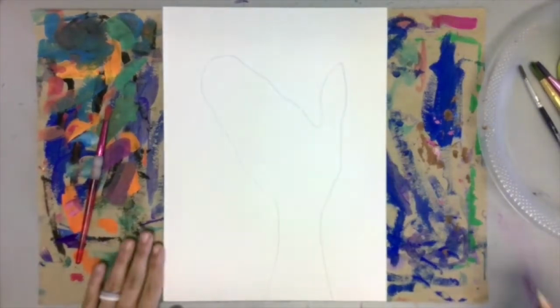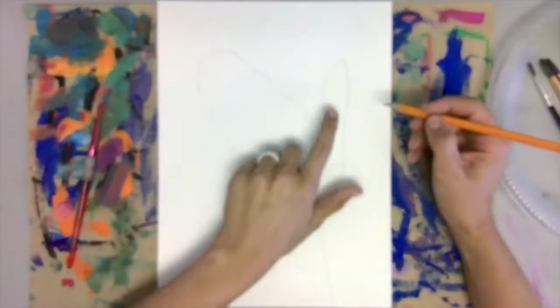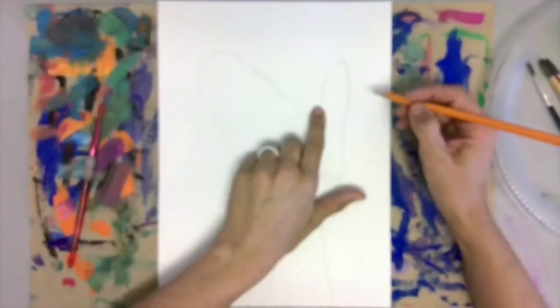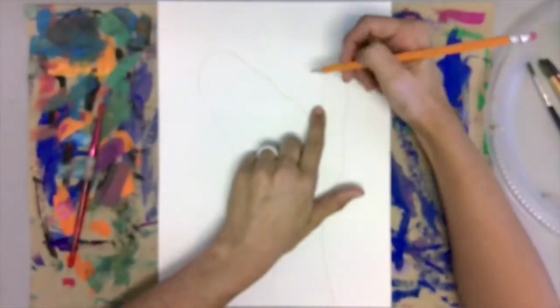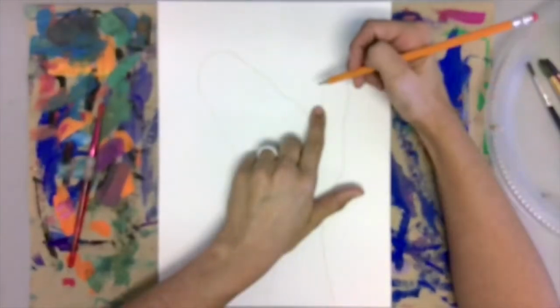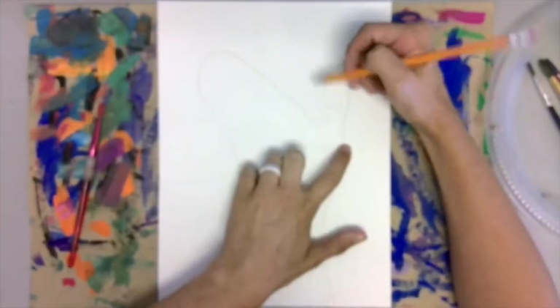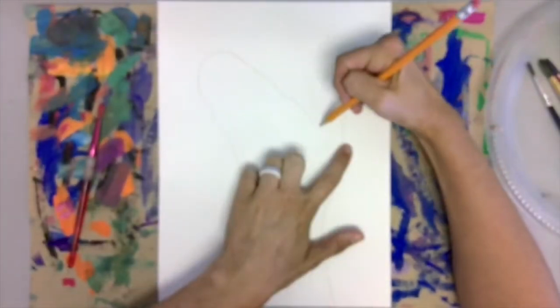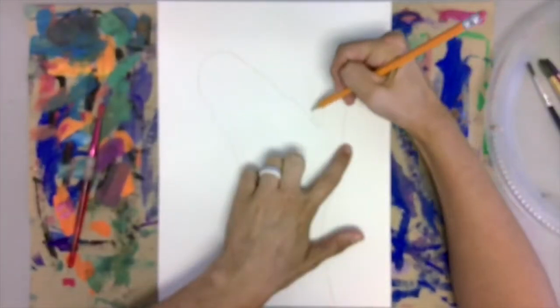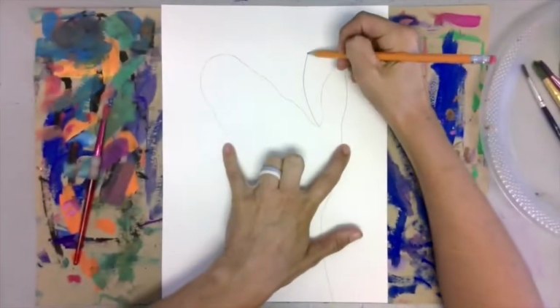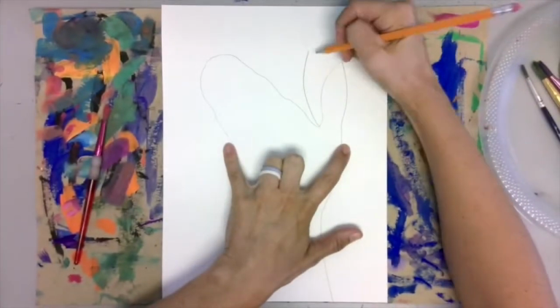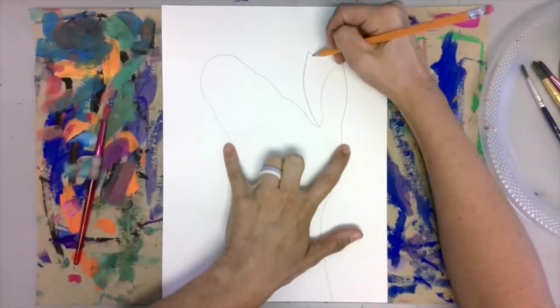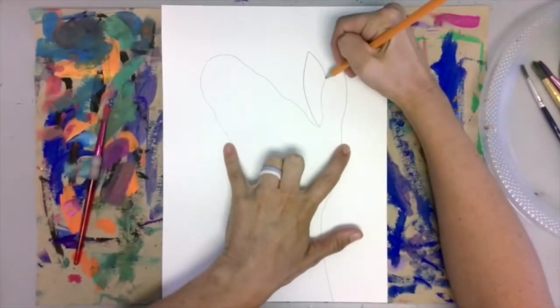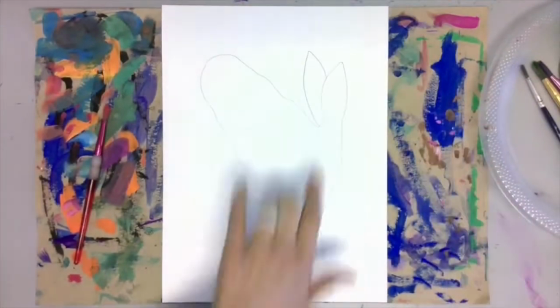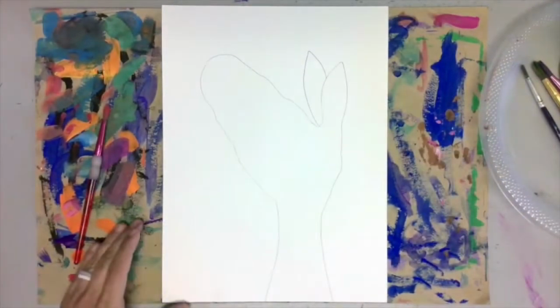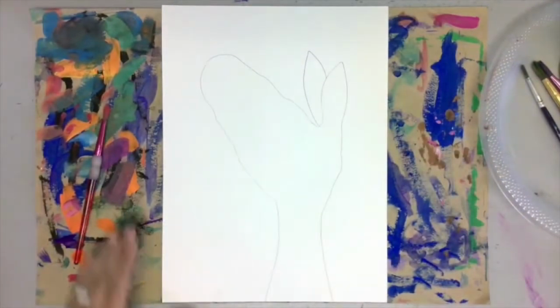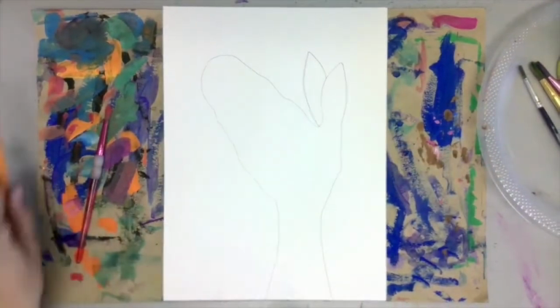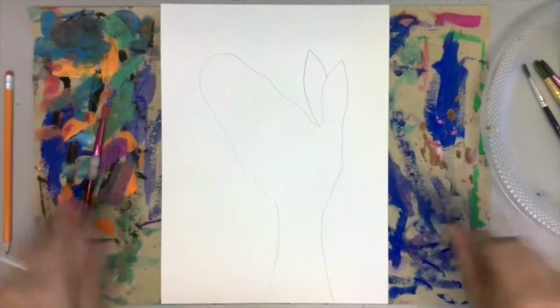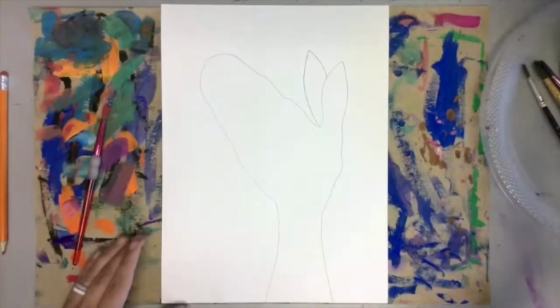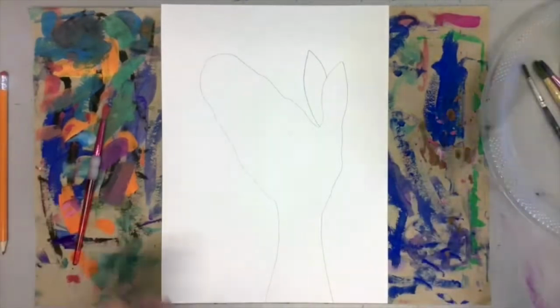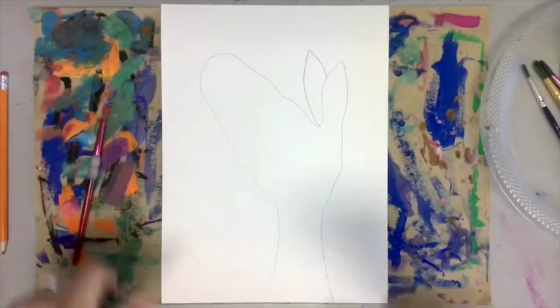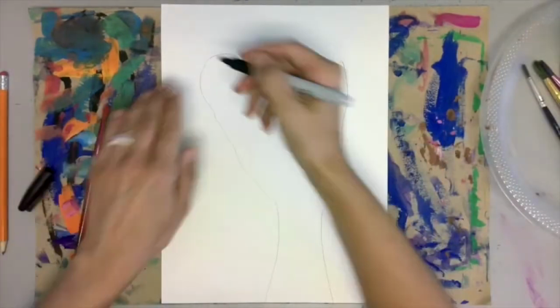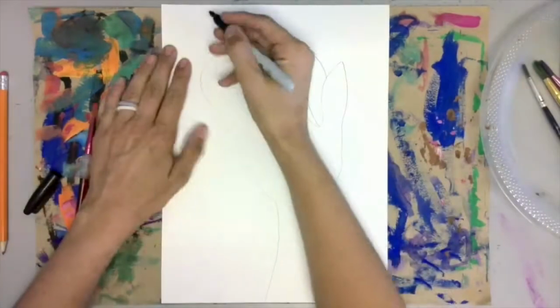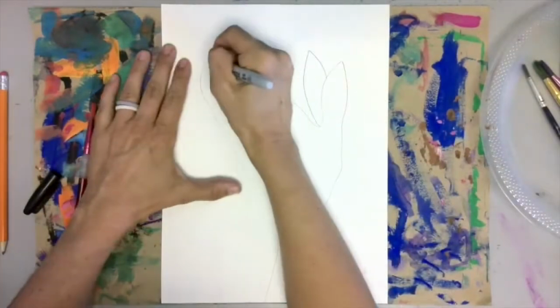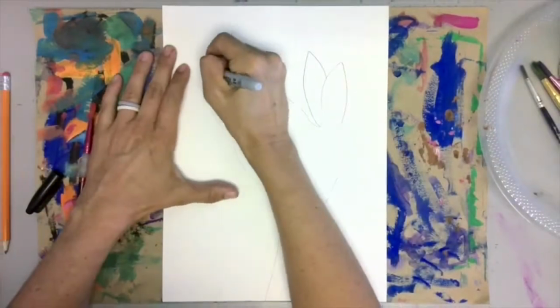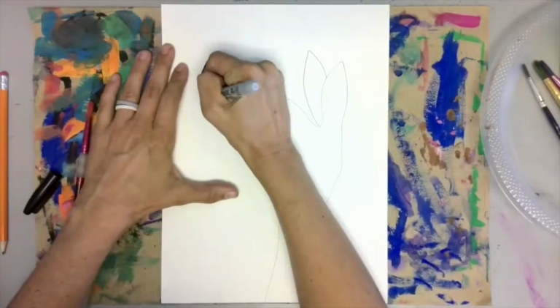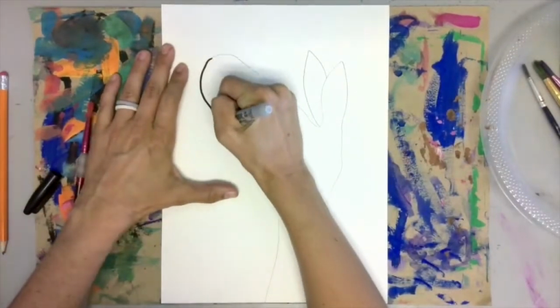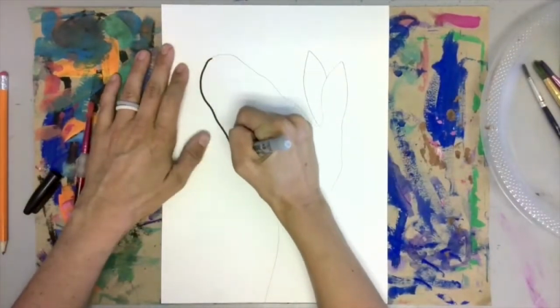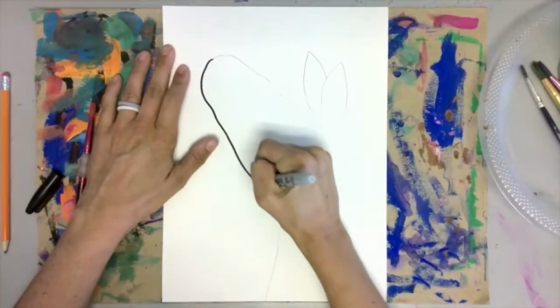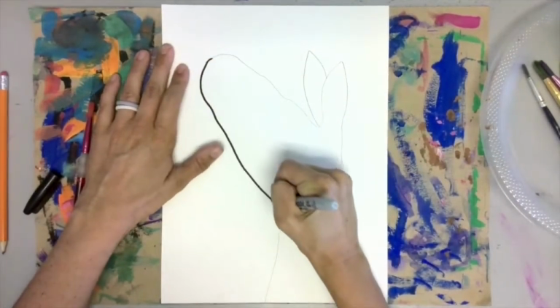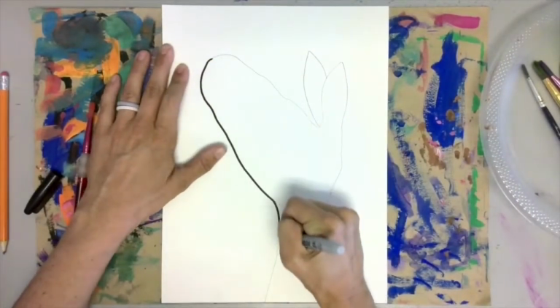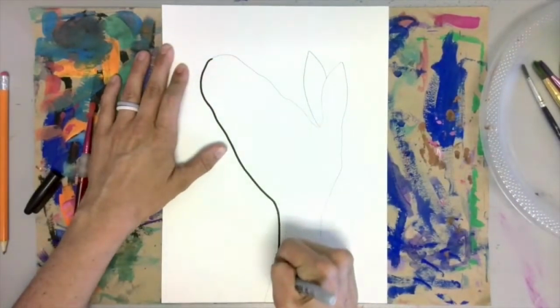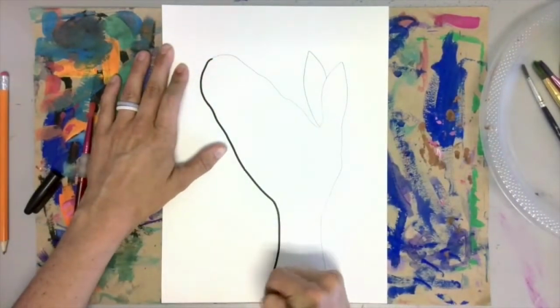Once you have the basic shape of the body outlined, it's time to add your details. Add another ear, grab a sharpie, and start tracing your pencil marks.